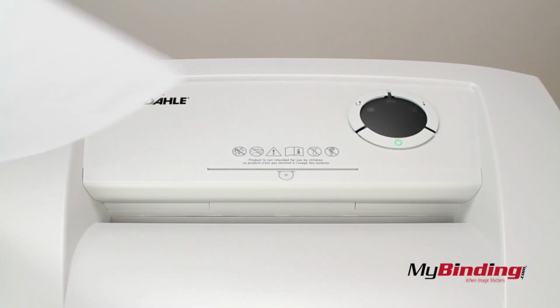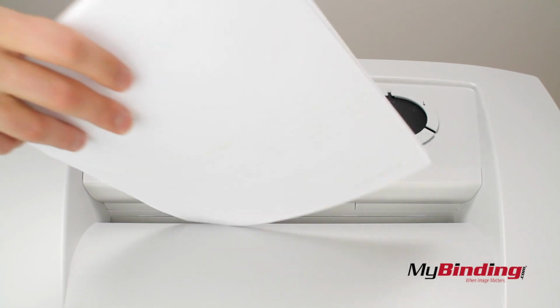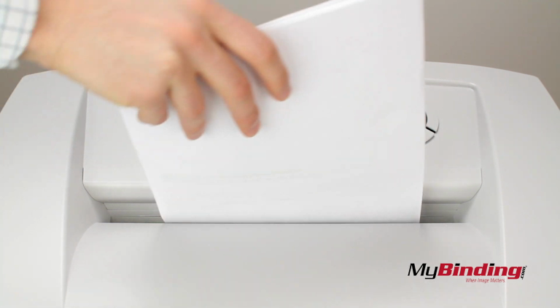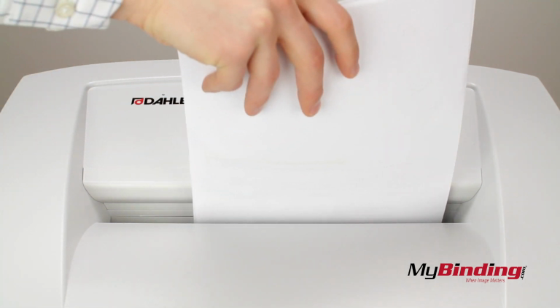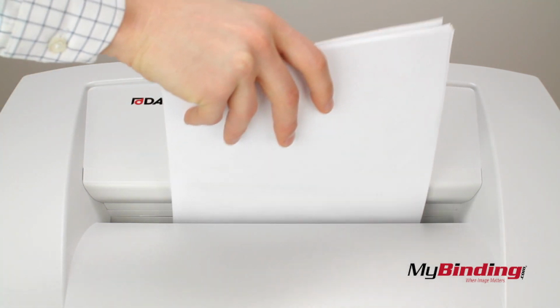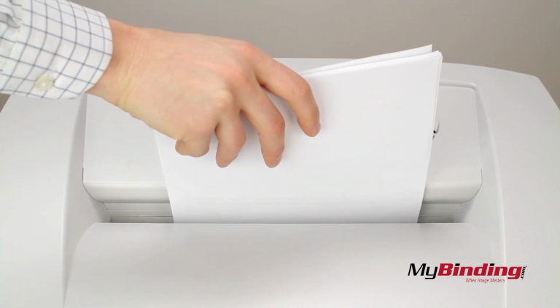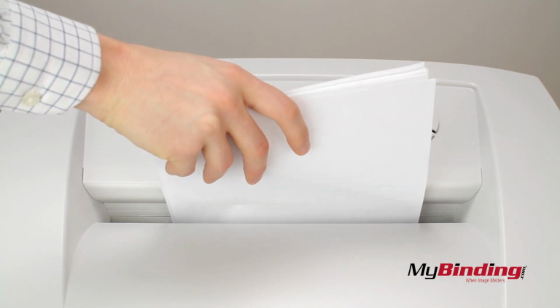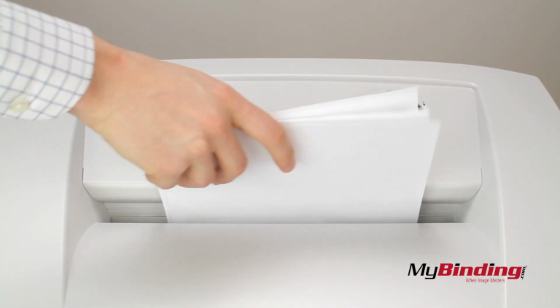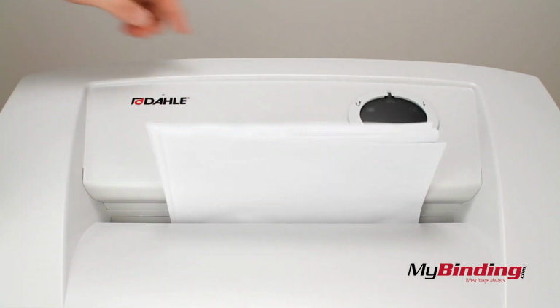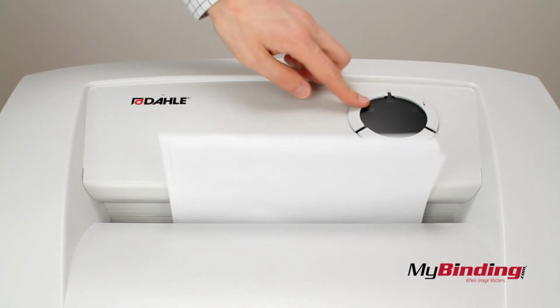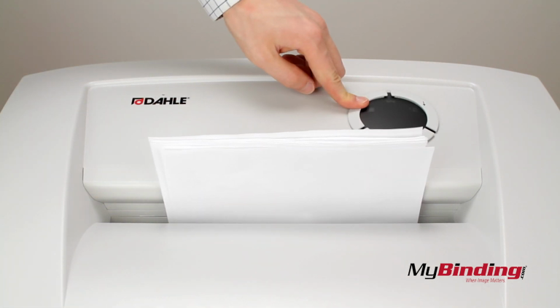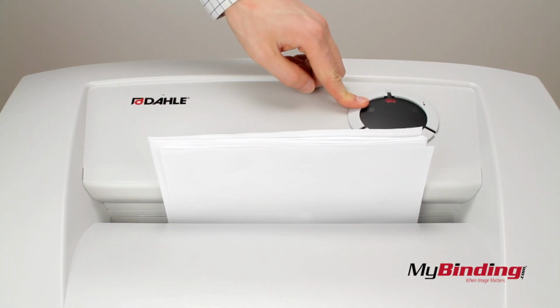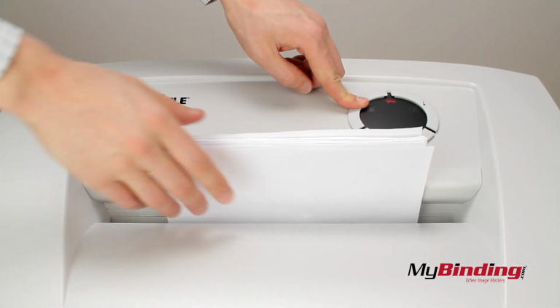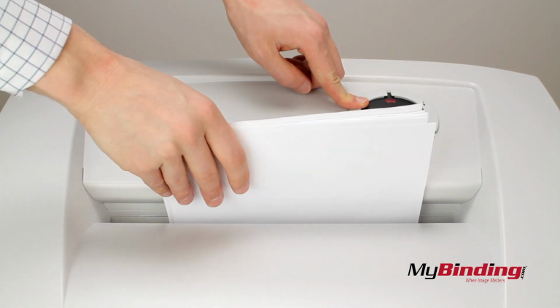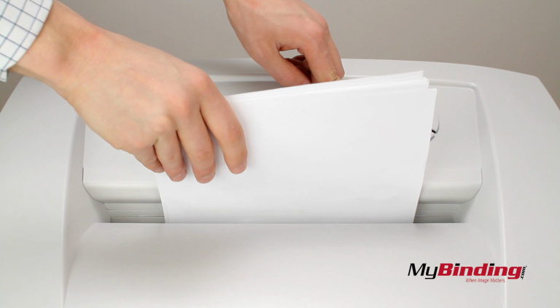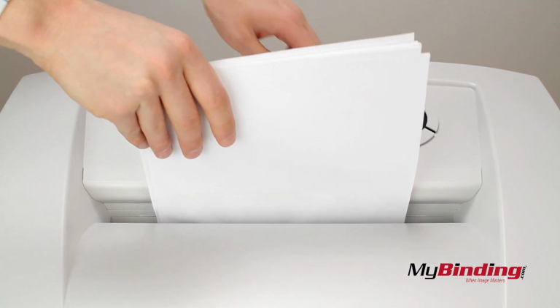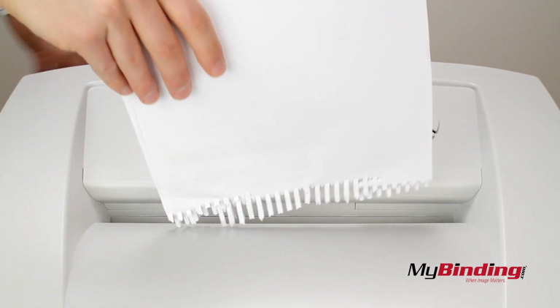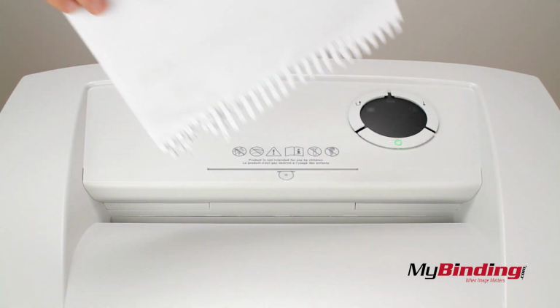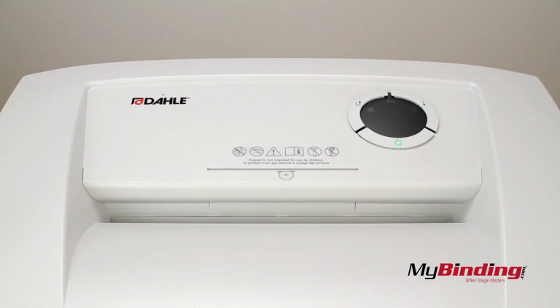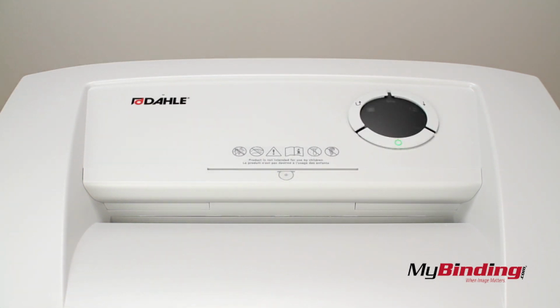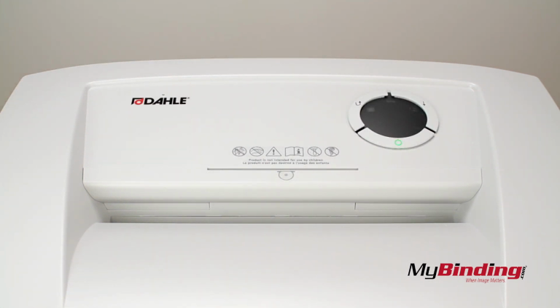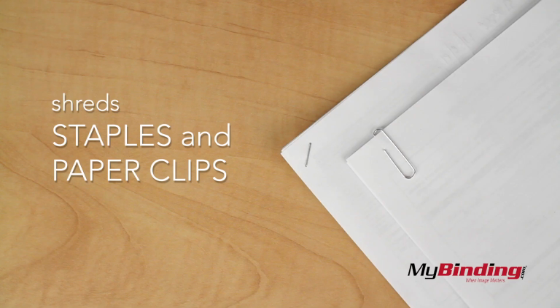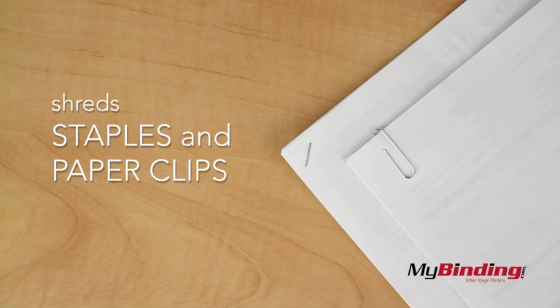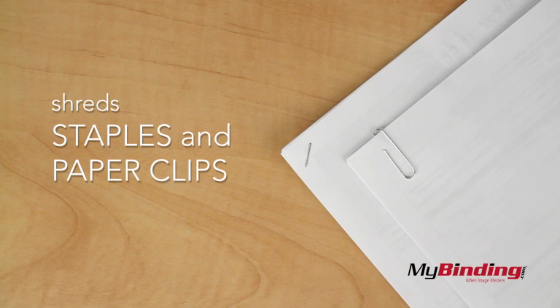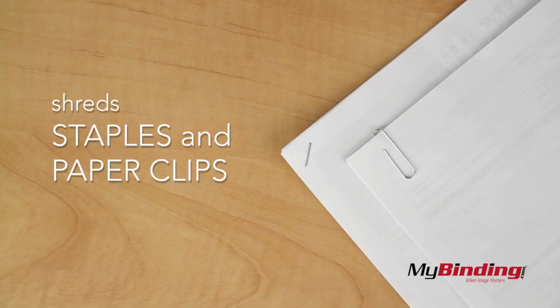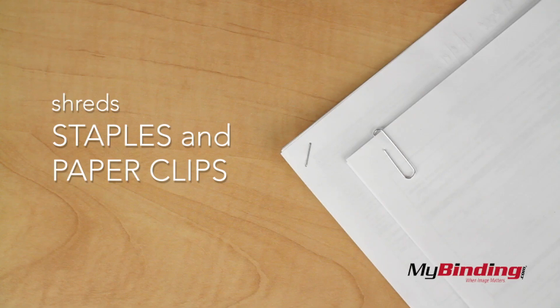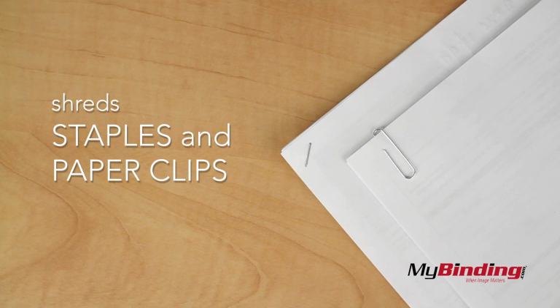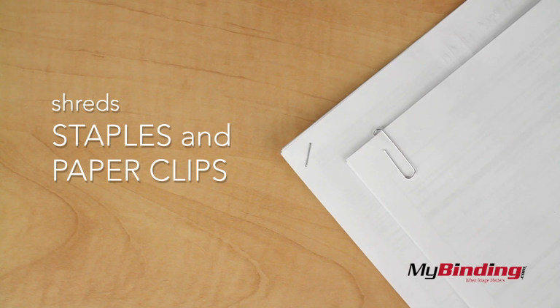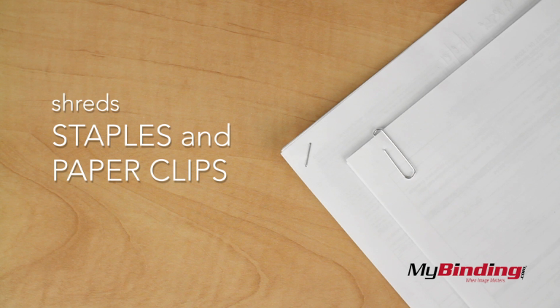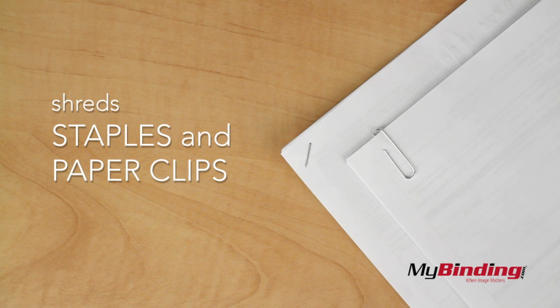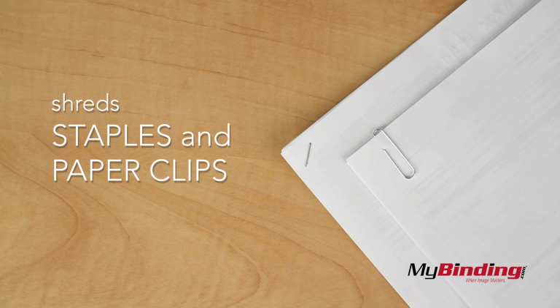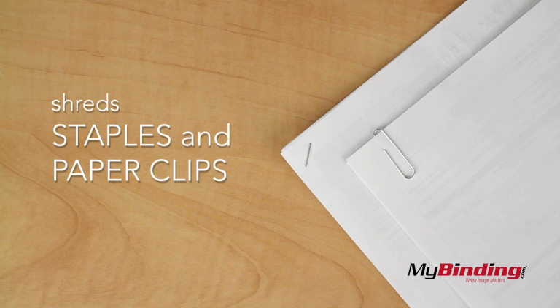If you ever need to stop shredding — like for an emergency — hold the reverse button and pull out your pages. Or your hair or your tie. And you don't even have to worry about staples and paper clips; it'll shred those too.